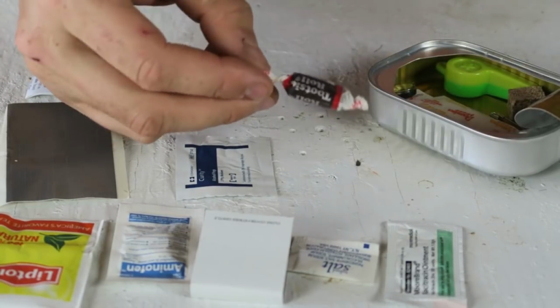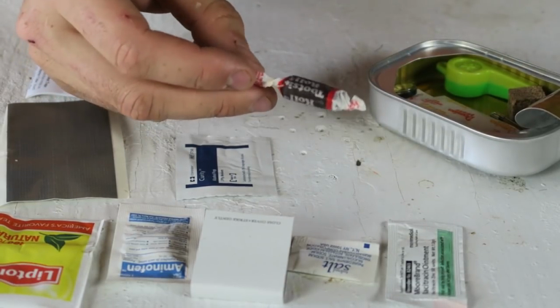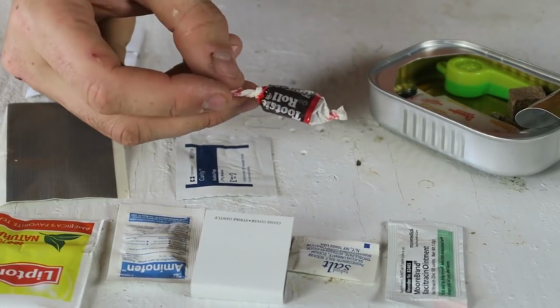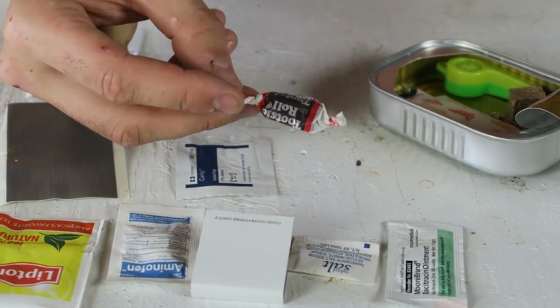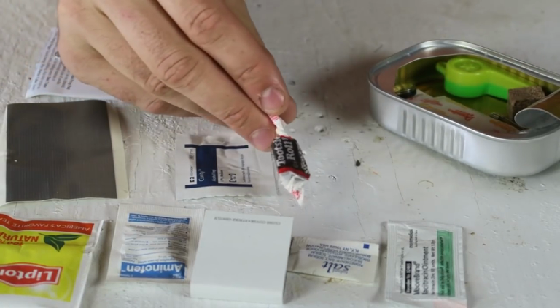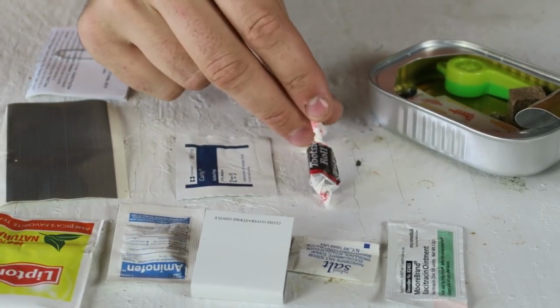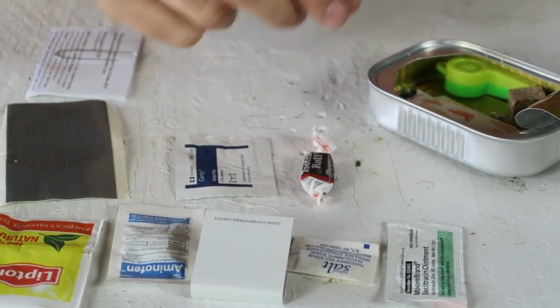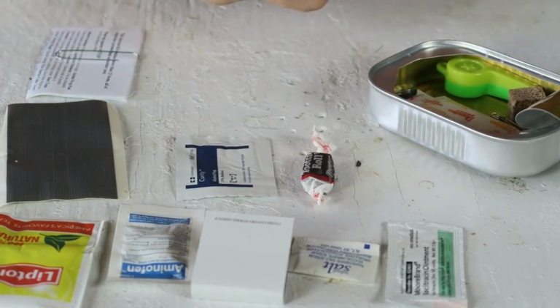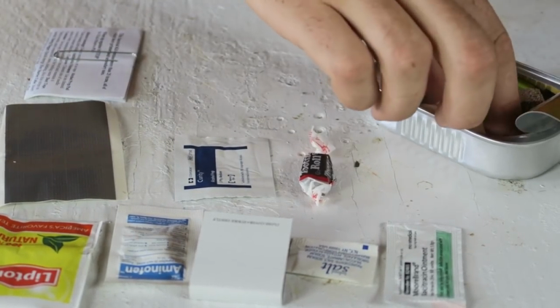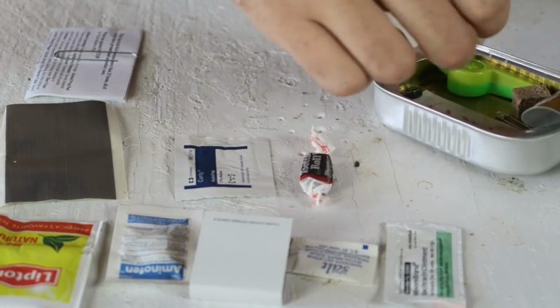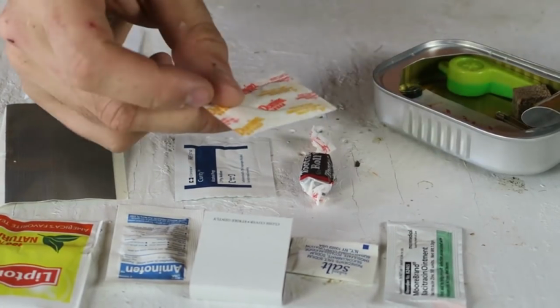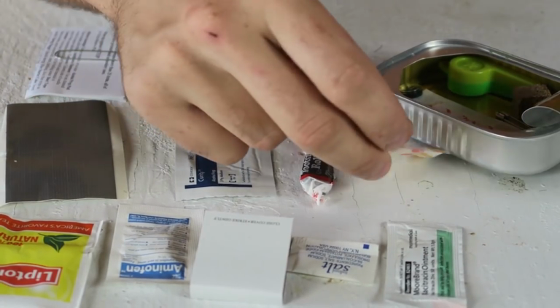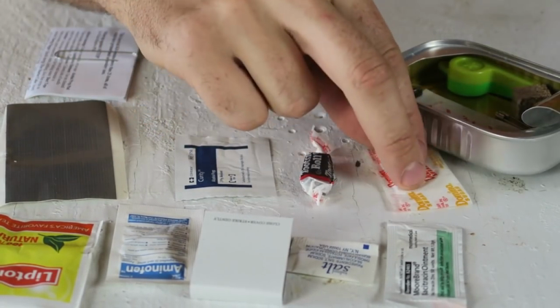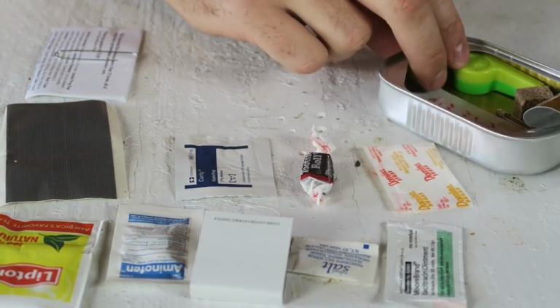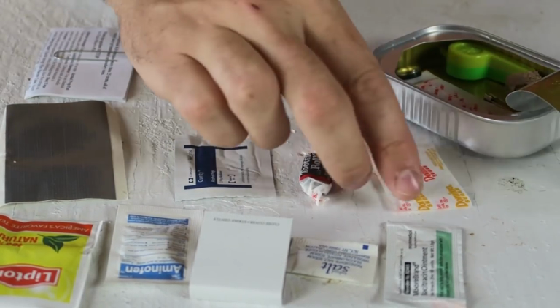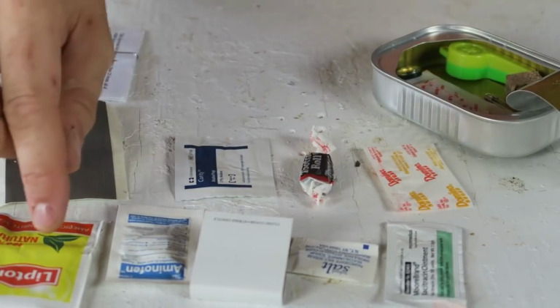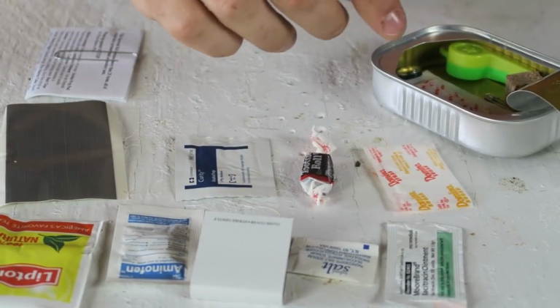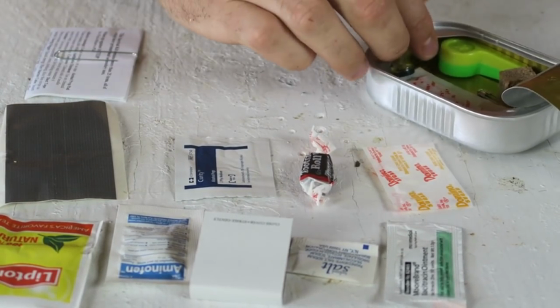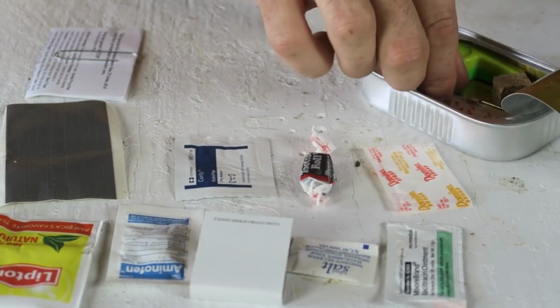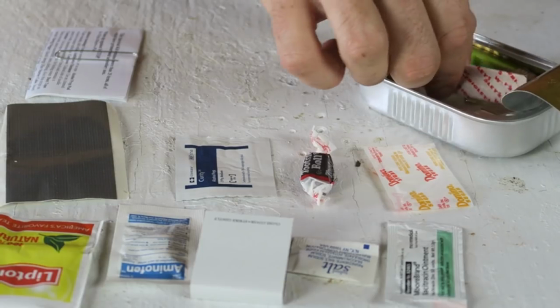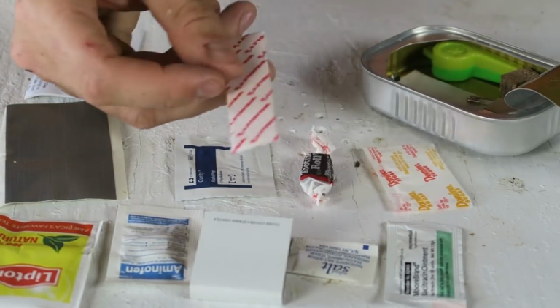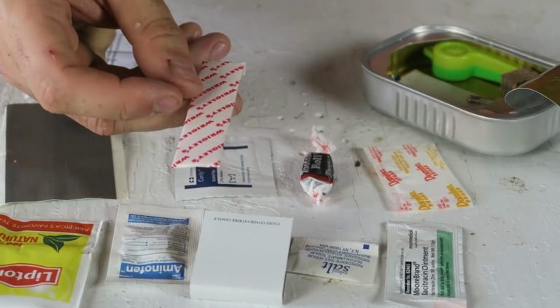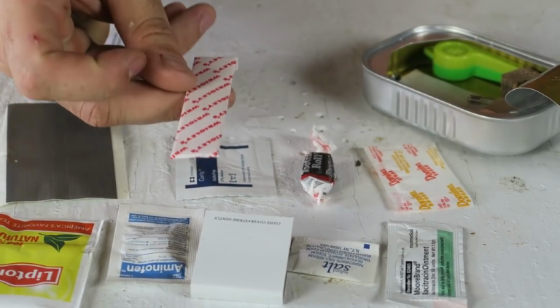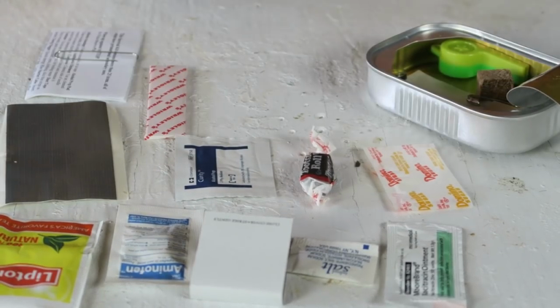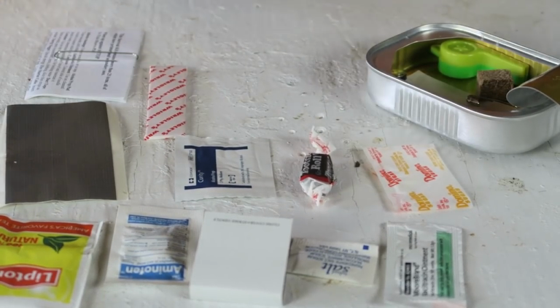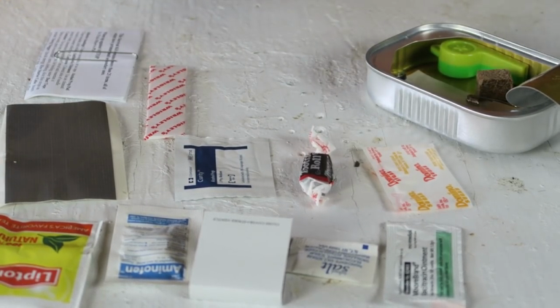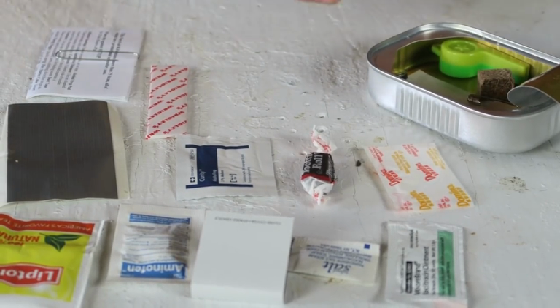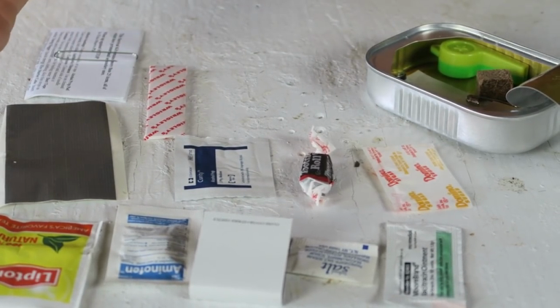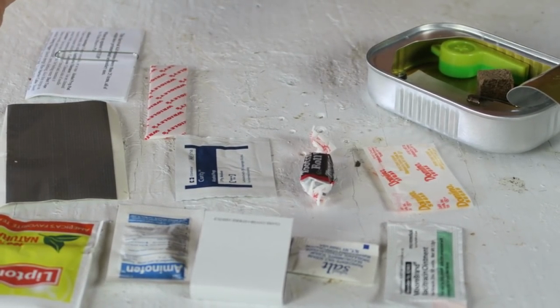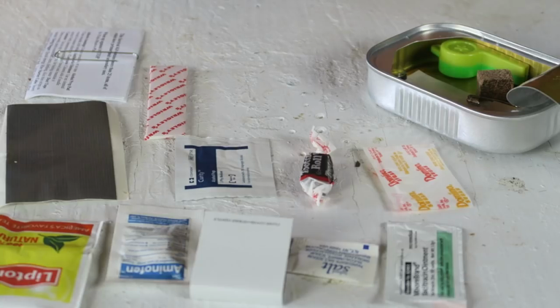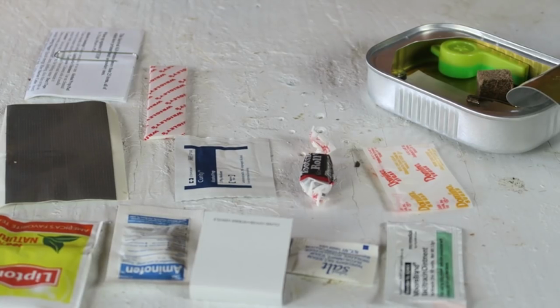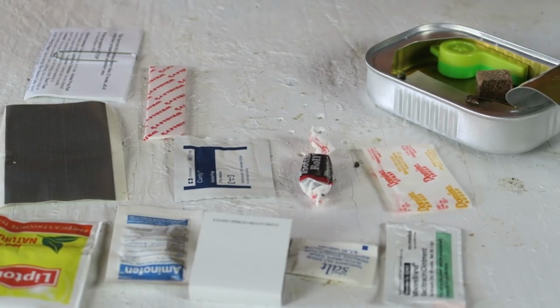Look at that, there's a Tootsie Roll. That's so awesome — they even have candy. There's a pack of sugar, I guess for the tea. And there is a gum. I honestly did not expect any of that in this survival kit.